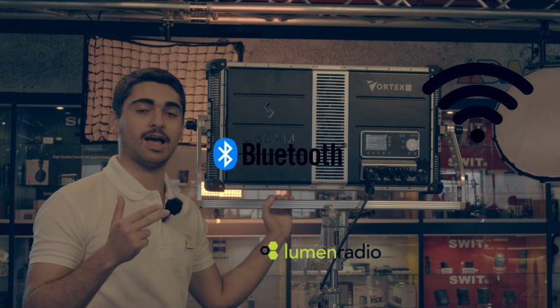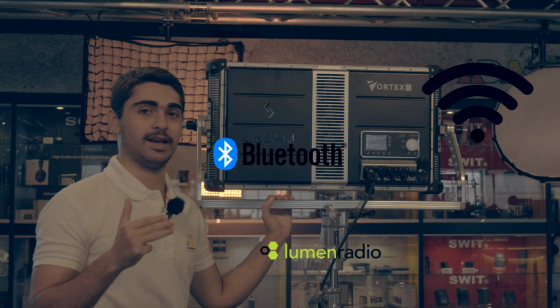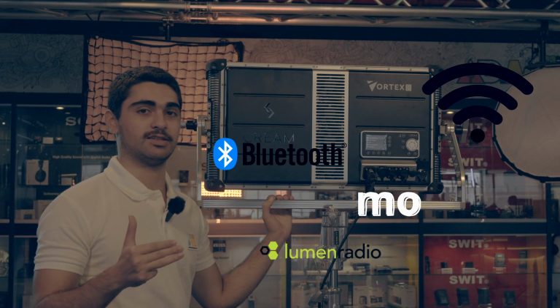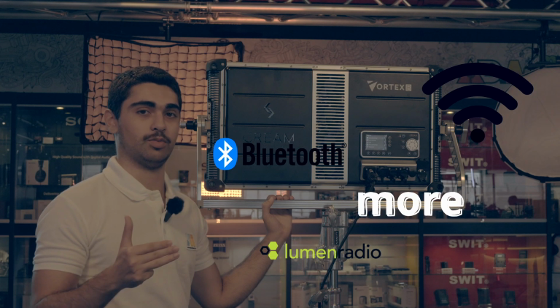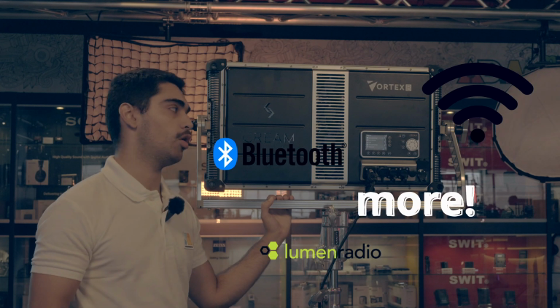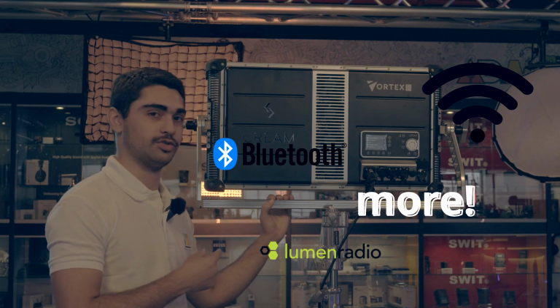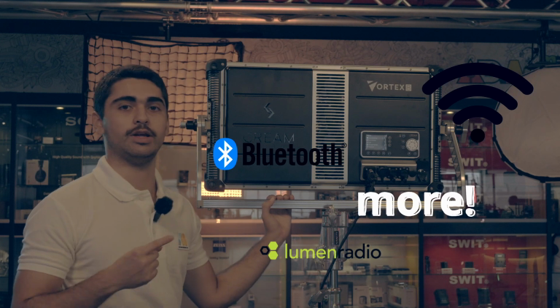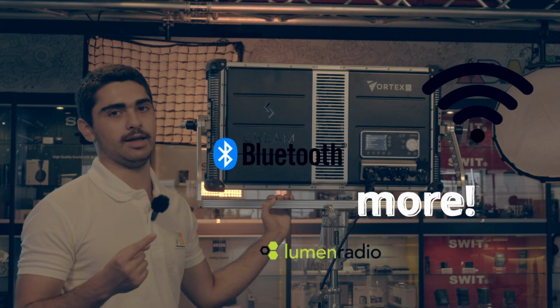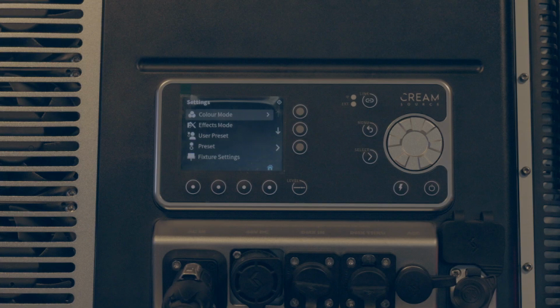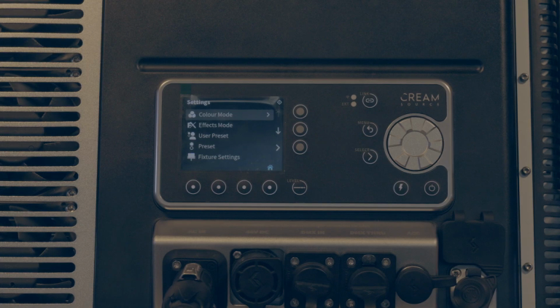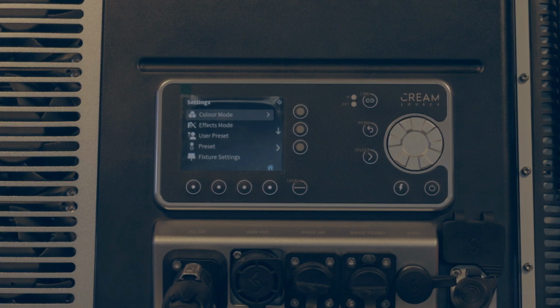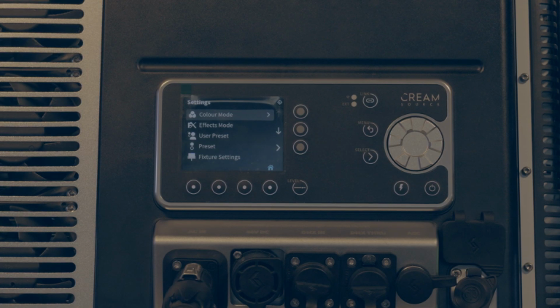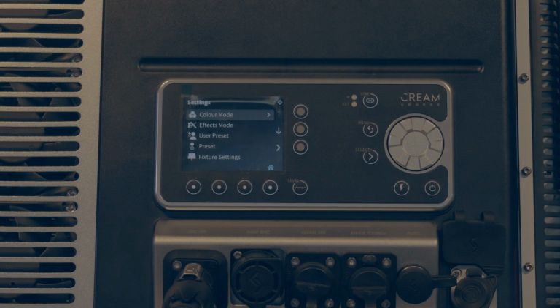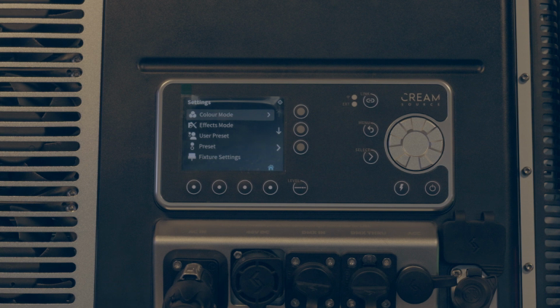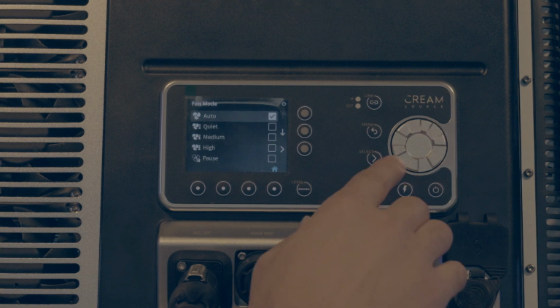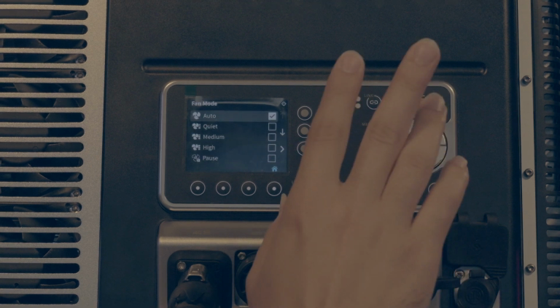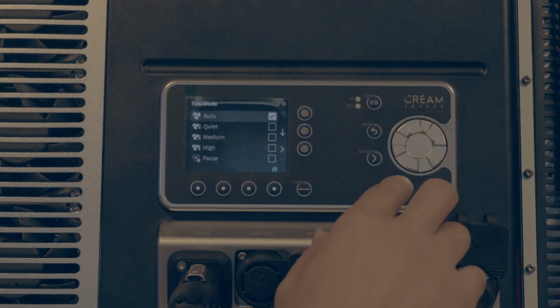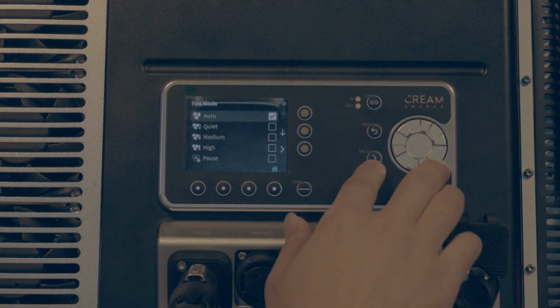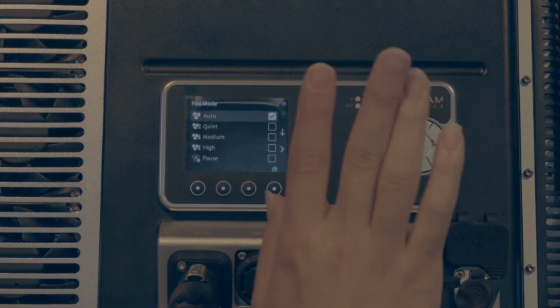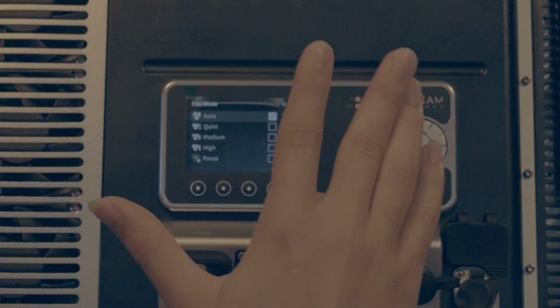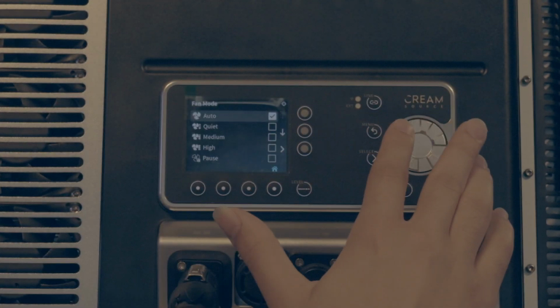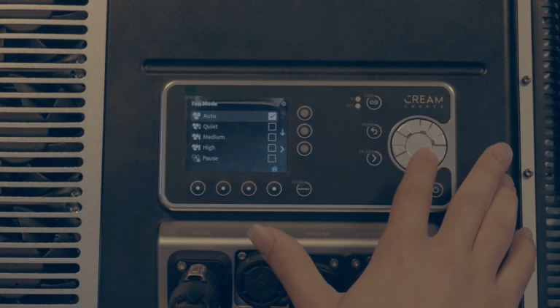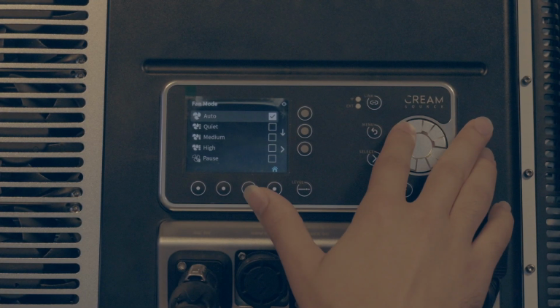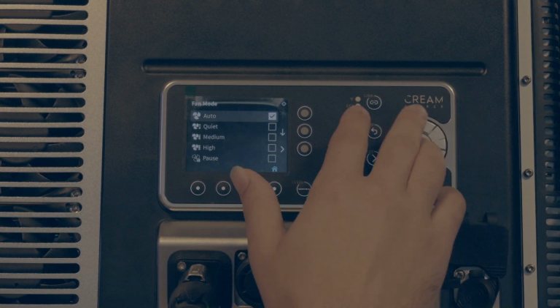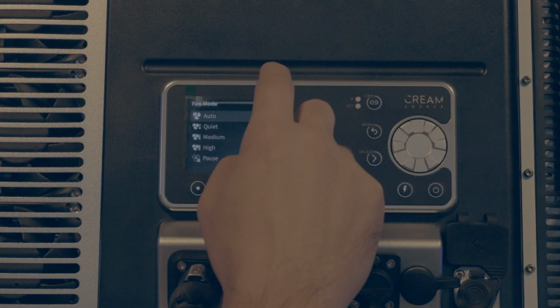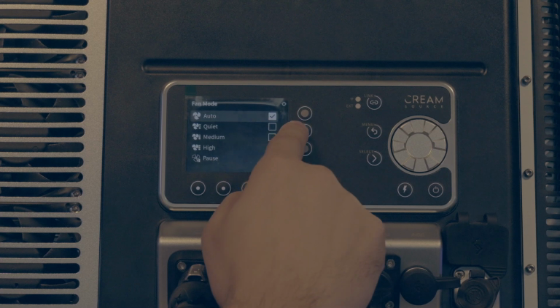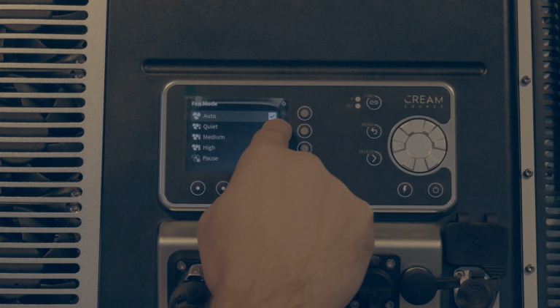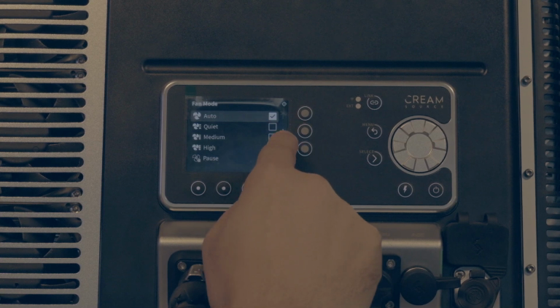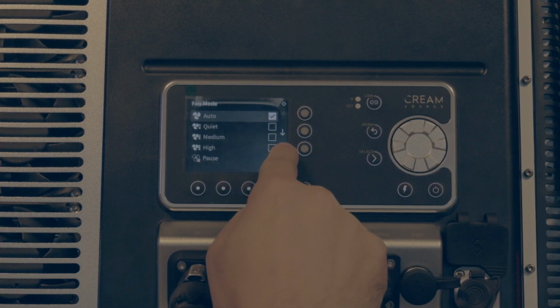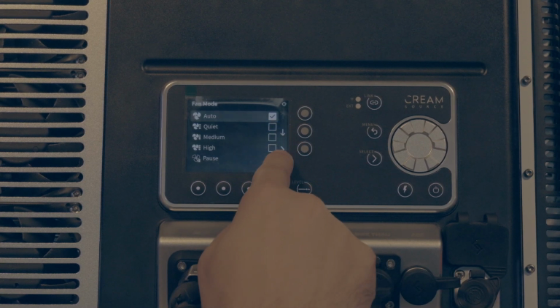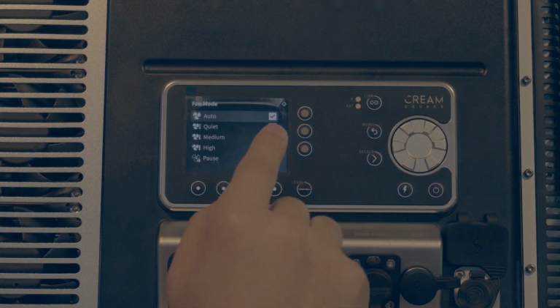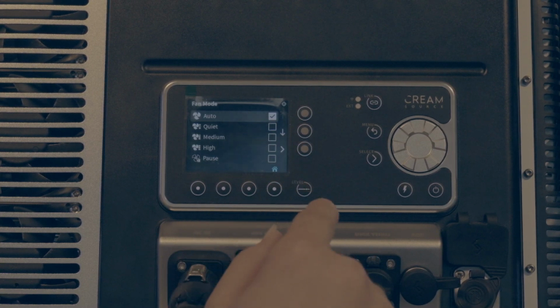The Vortex 8 takes Wi-Fi, Lumenradio, Bluetooth, DMX, its own accessory port, and also Ethernet. For the main menu, the fan has five settings: auto, quiet, medium, high, and pause.